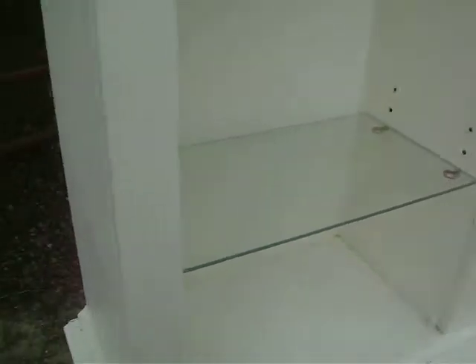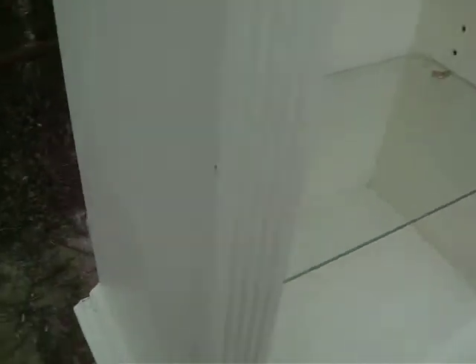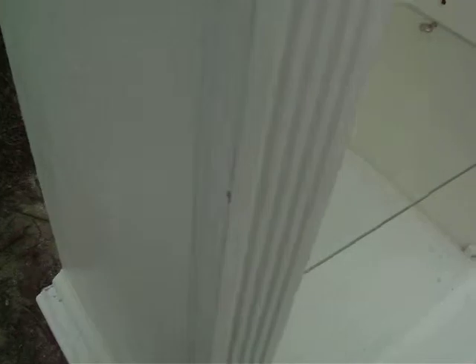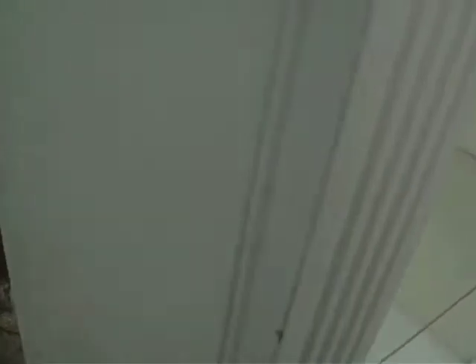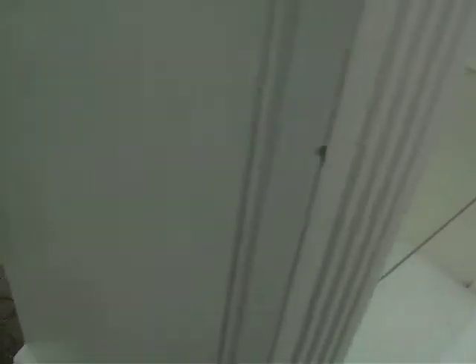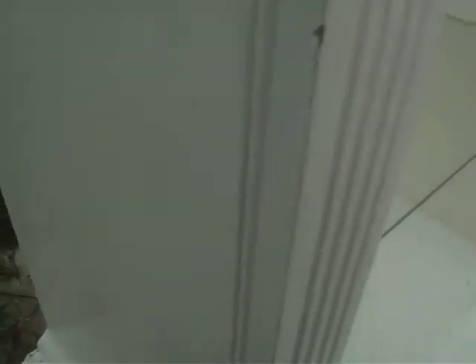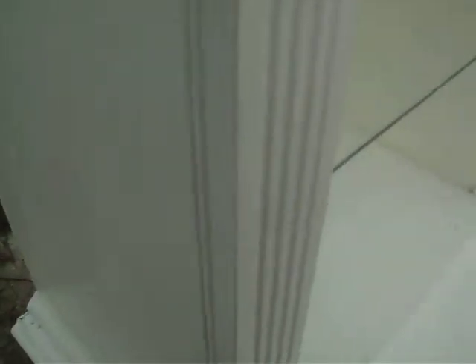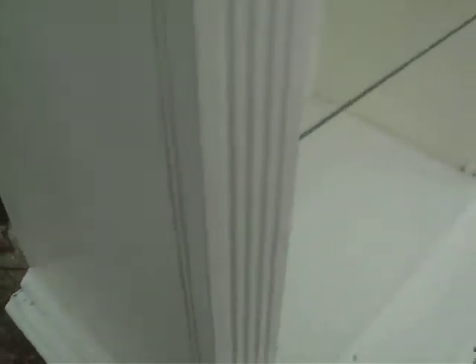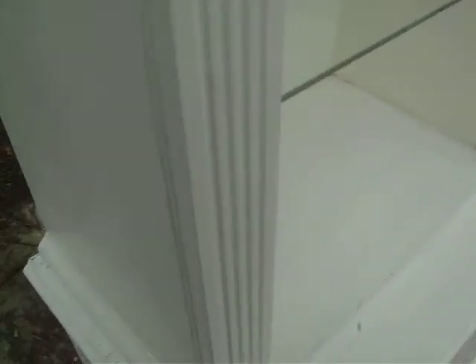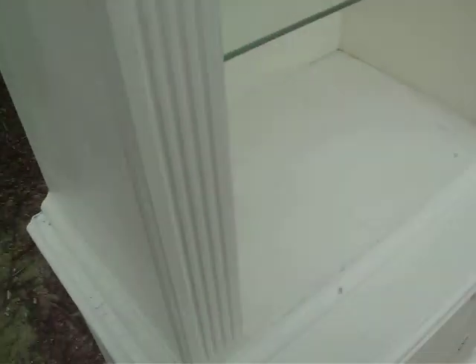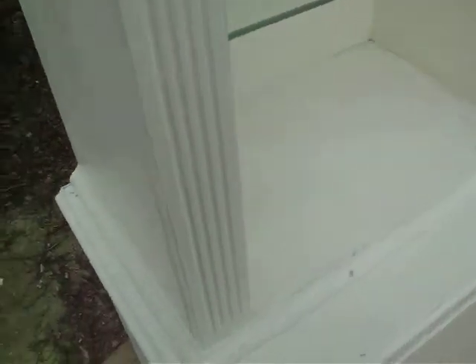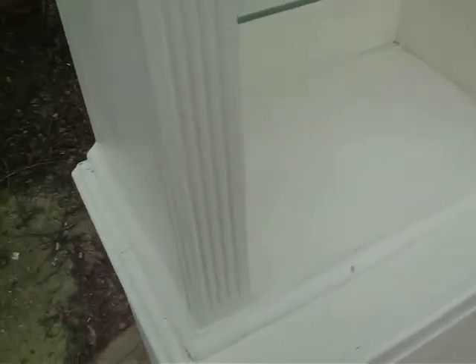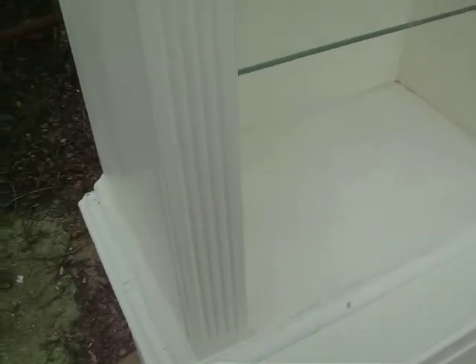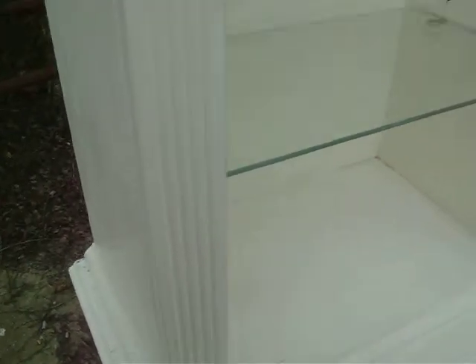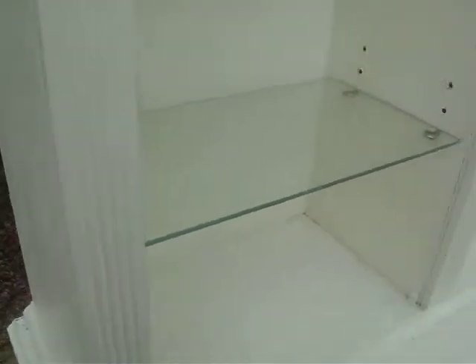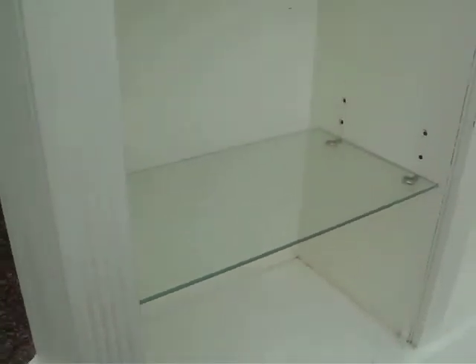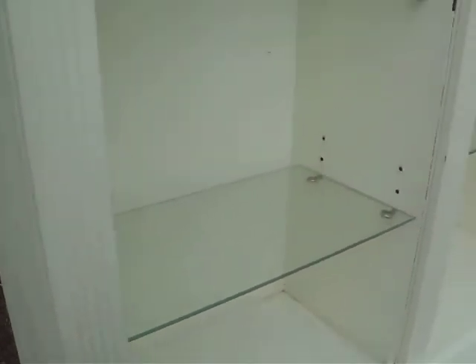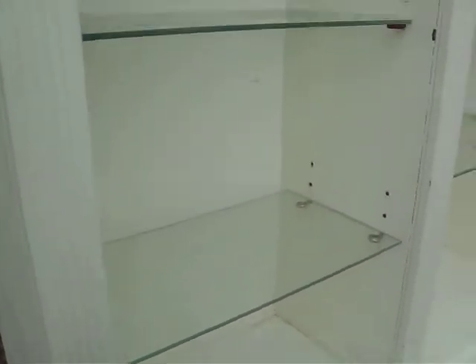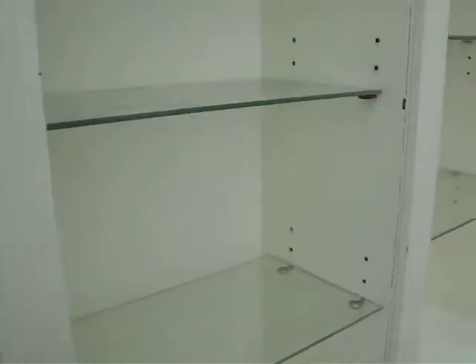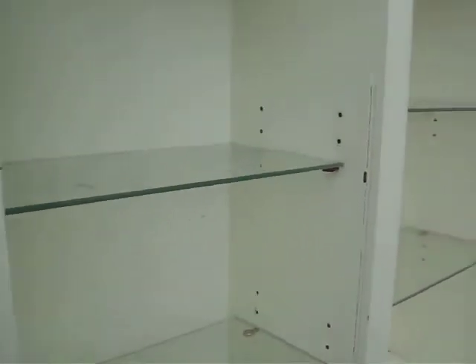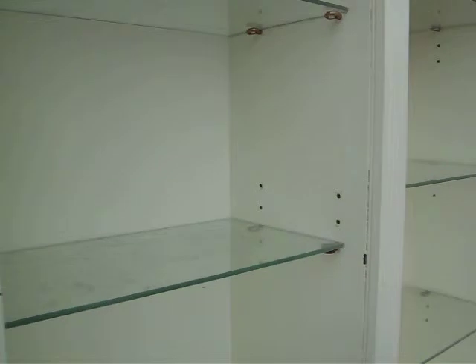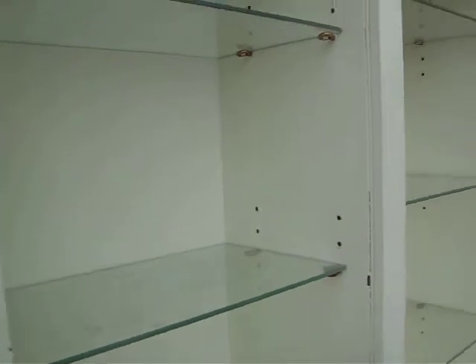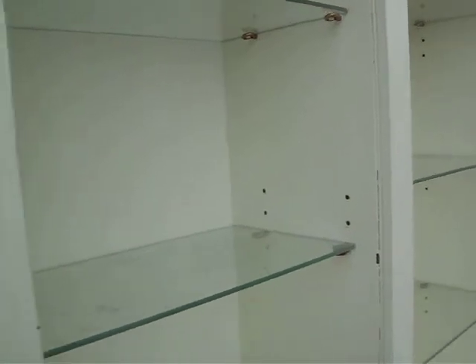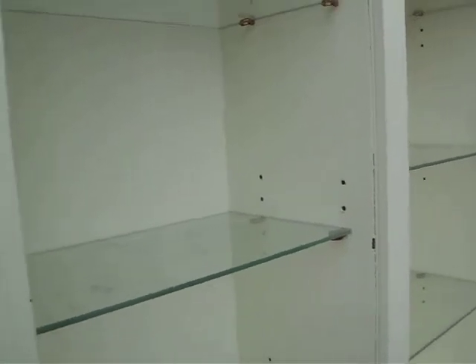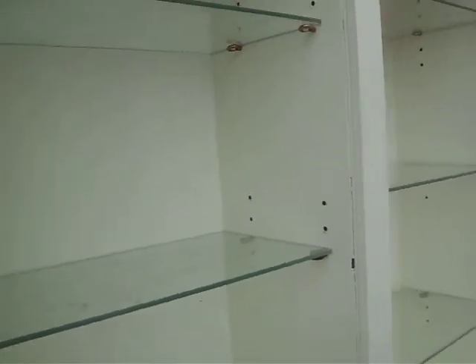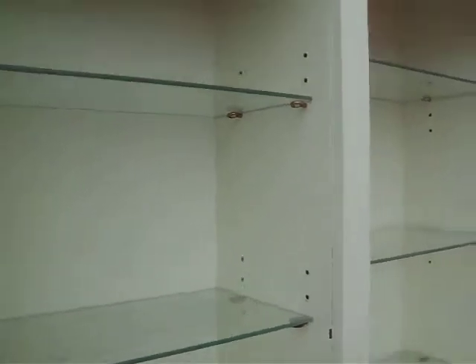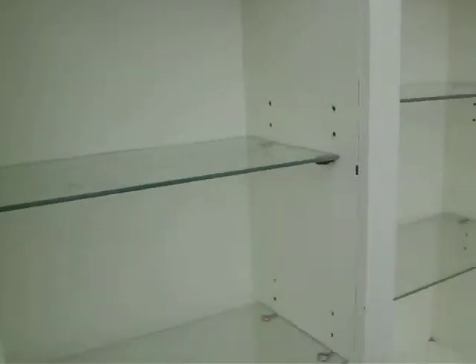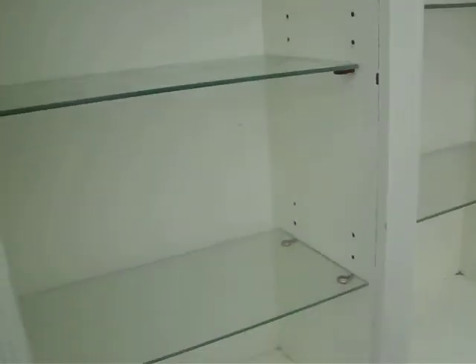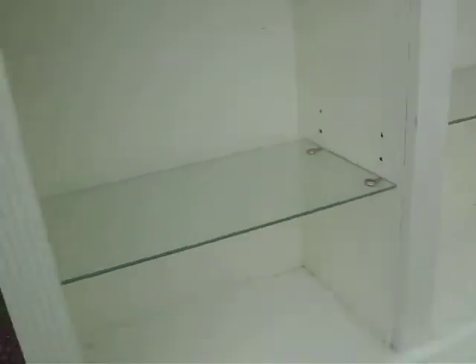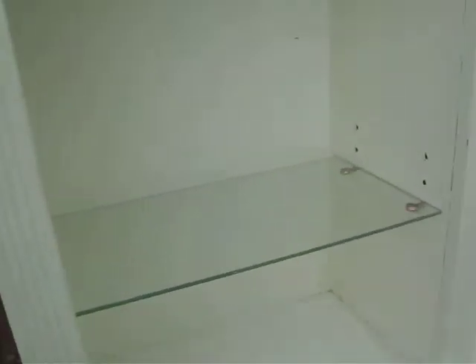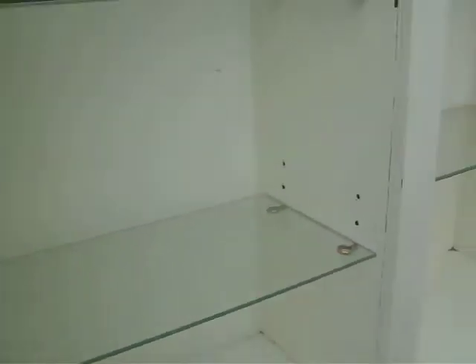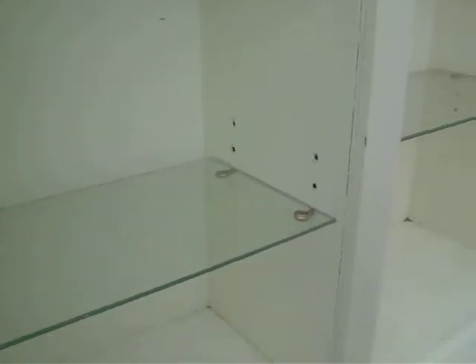It's very, very good. As you can see, each section has three adjustable shelves — glass.